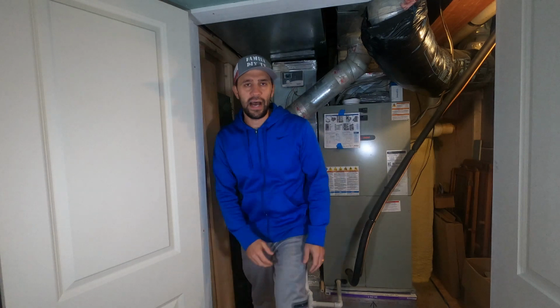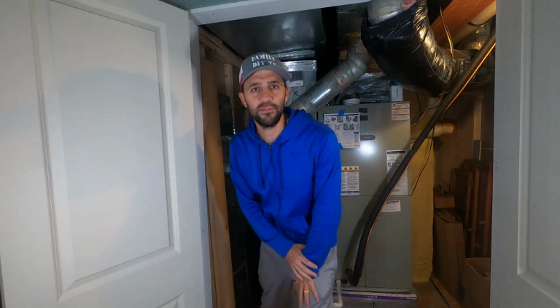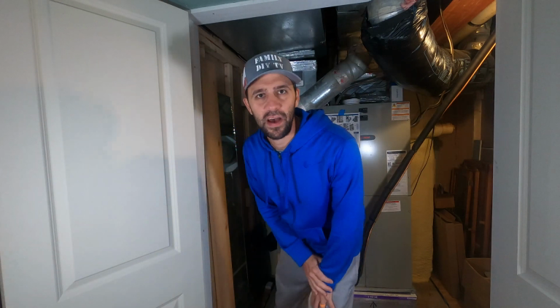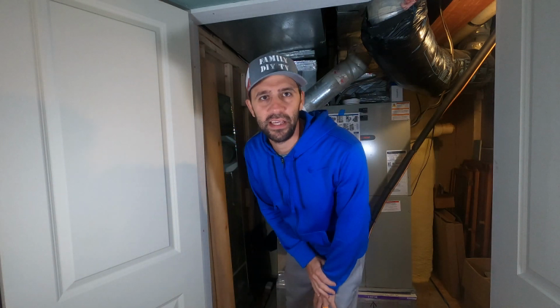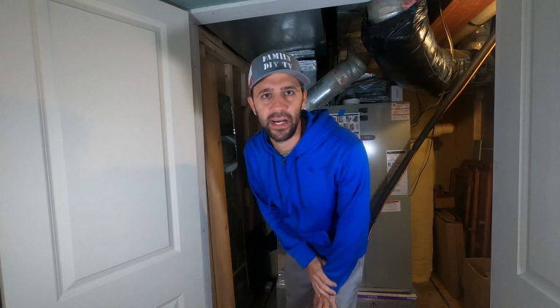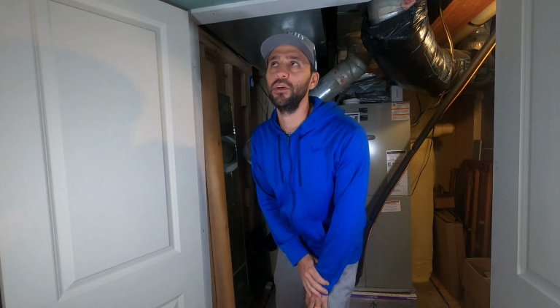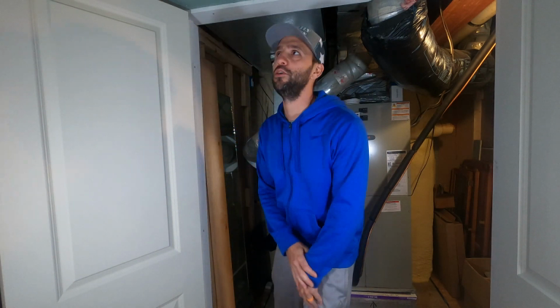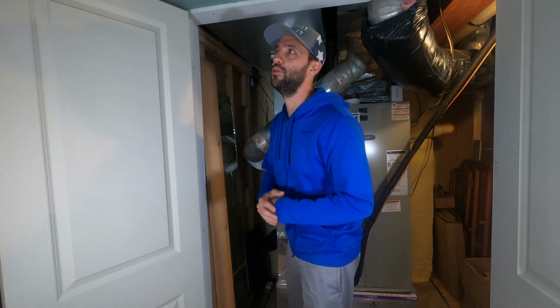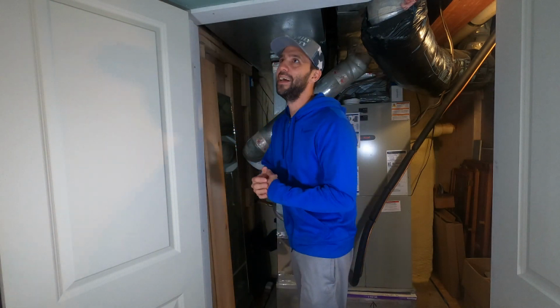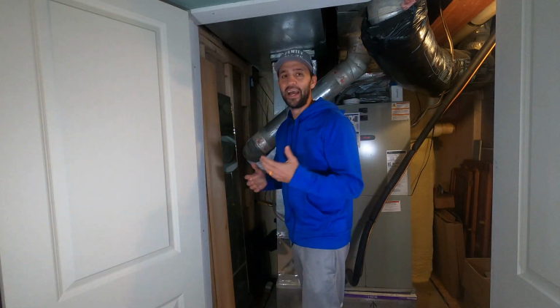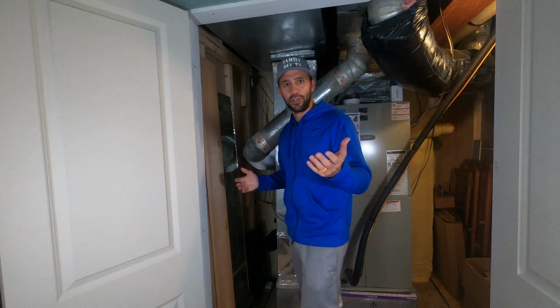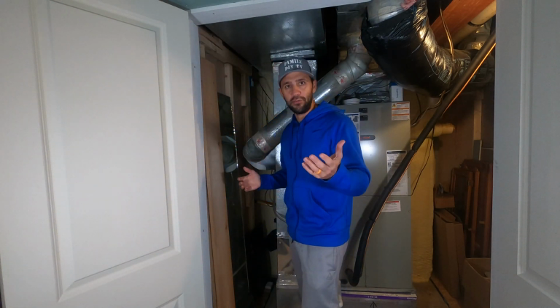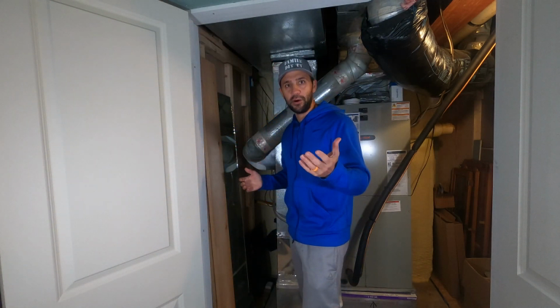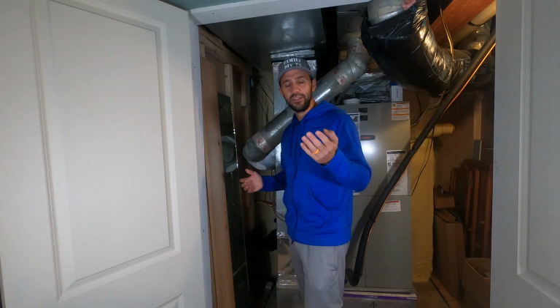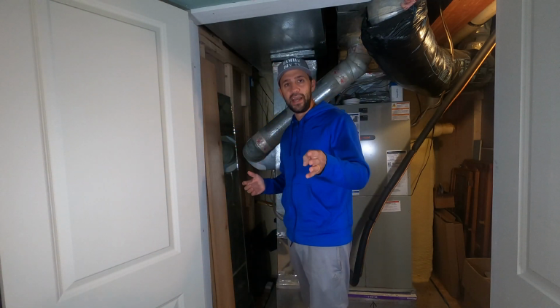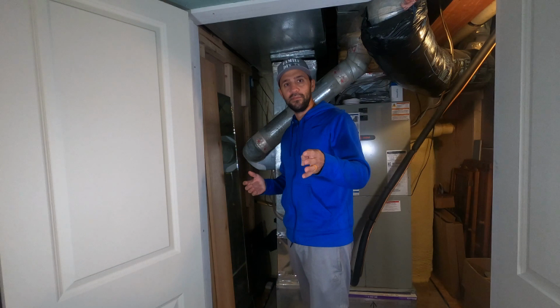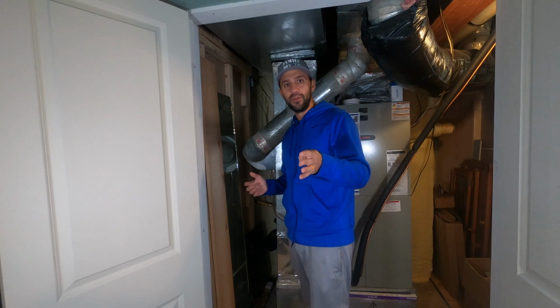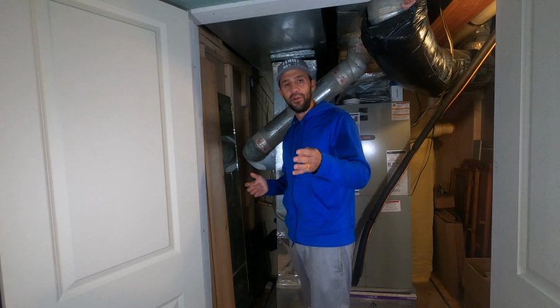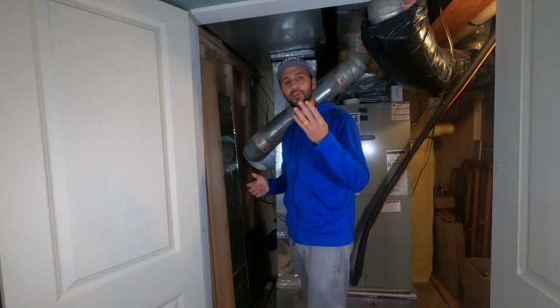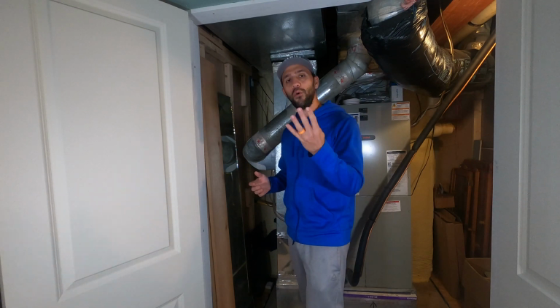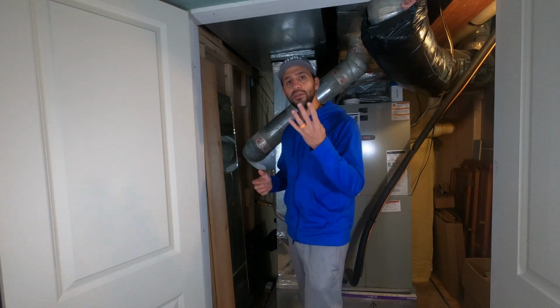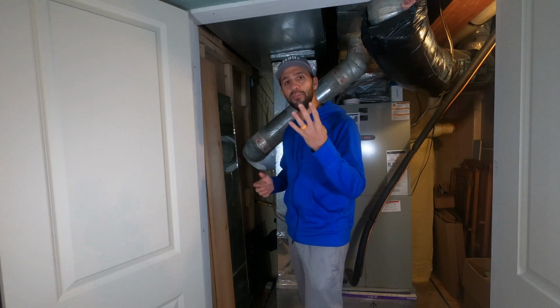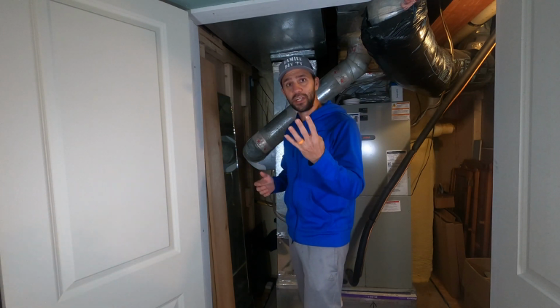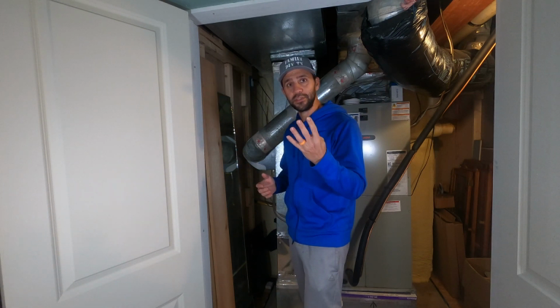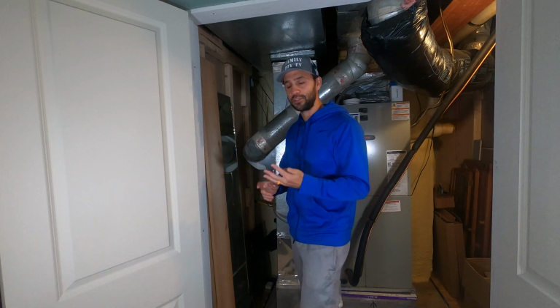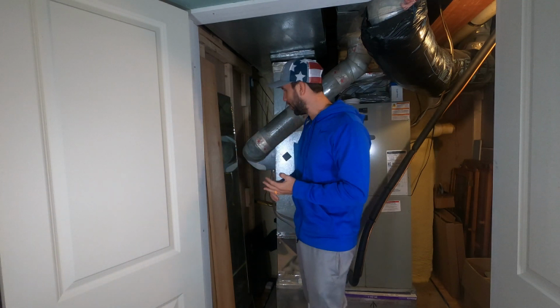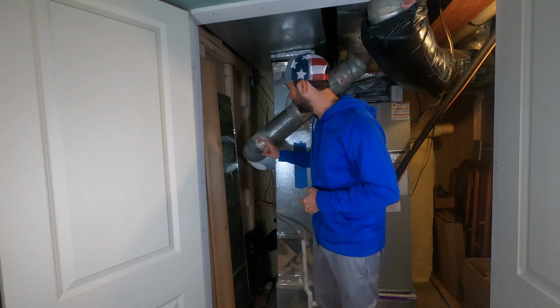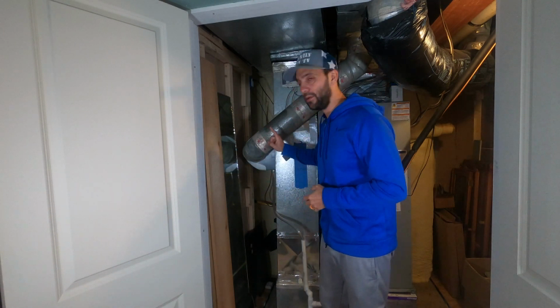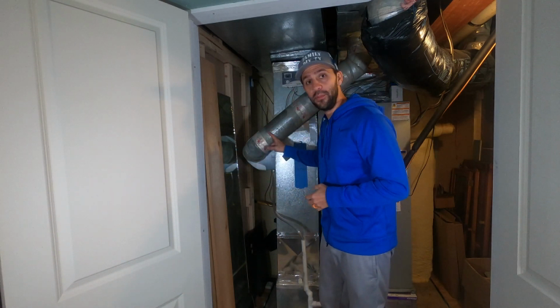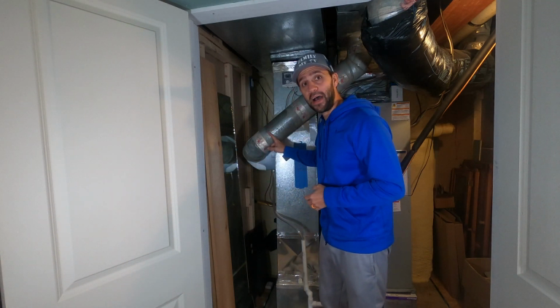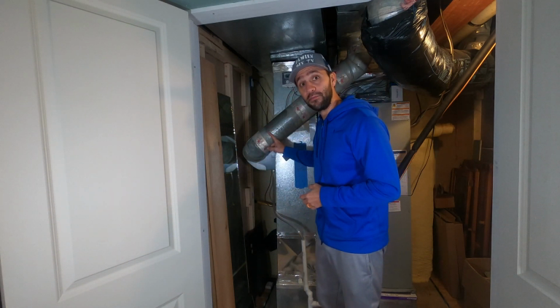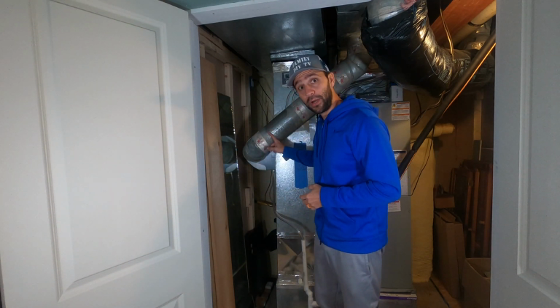Hi, this is Mike, Family DIY TV on YouTube. Thanks for clicking on the video. Today I'm gonna give you the four simple steps of starting up your humidifier for the winter.